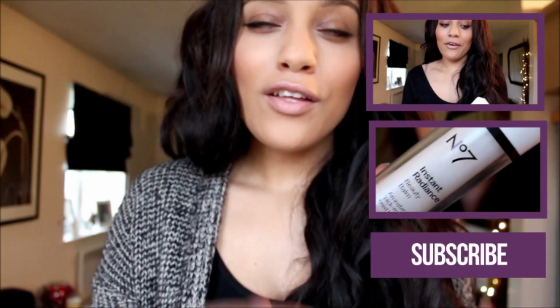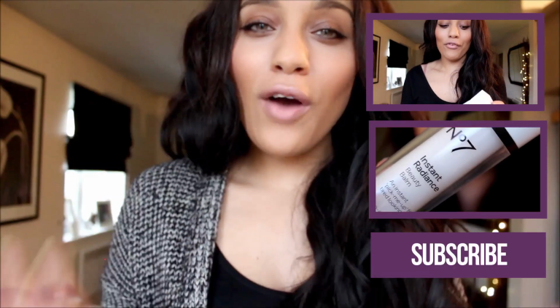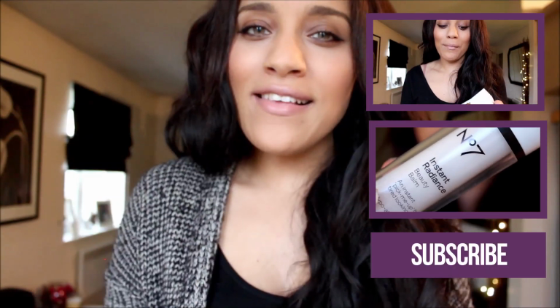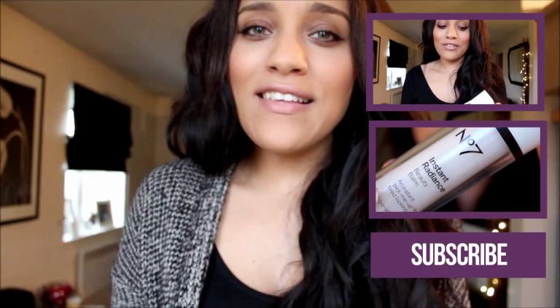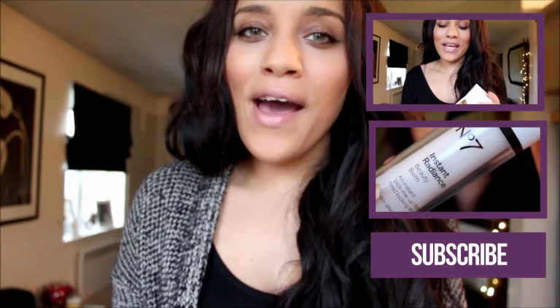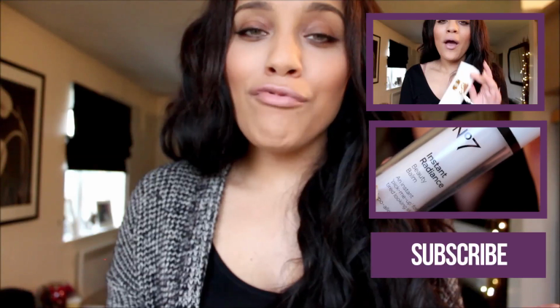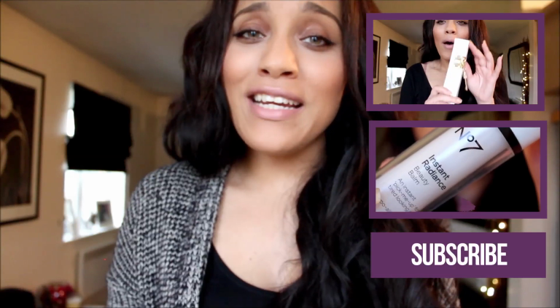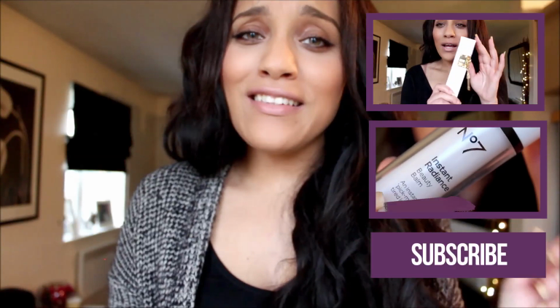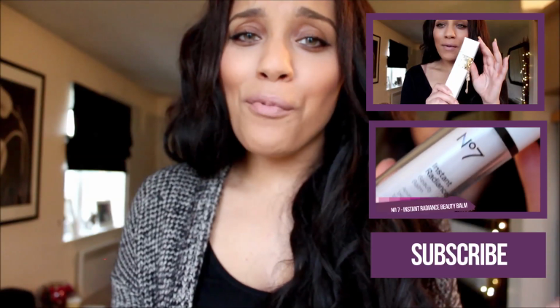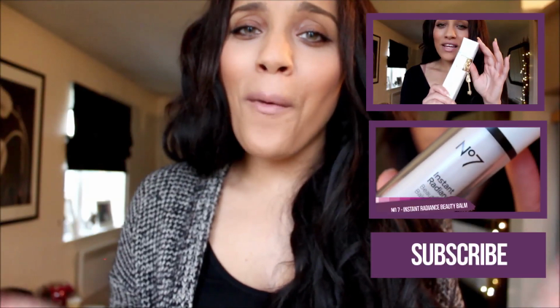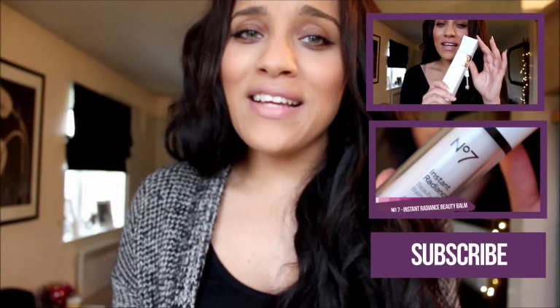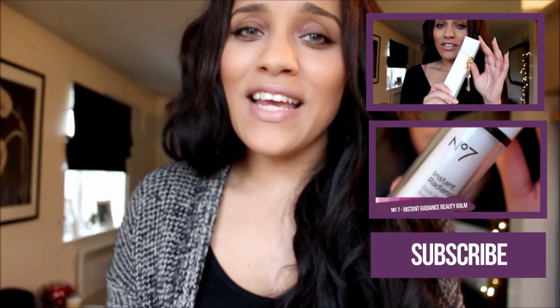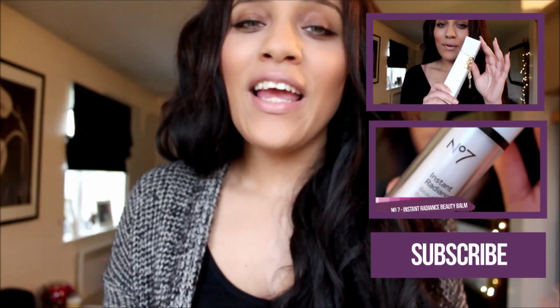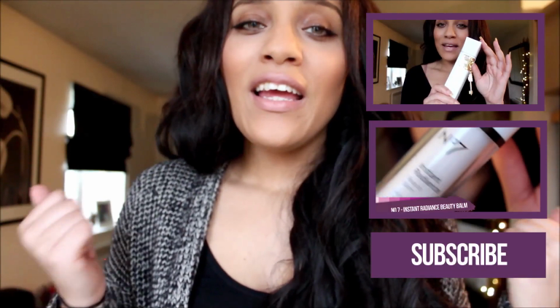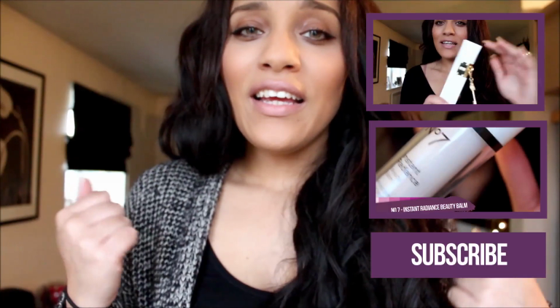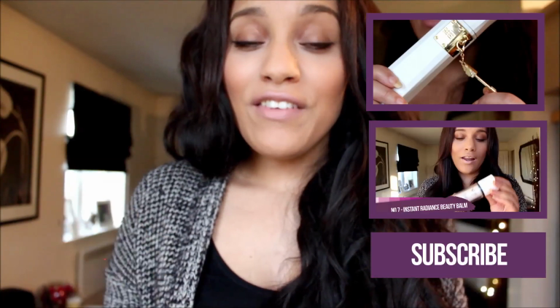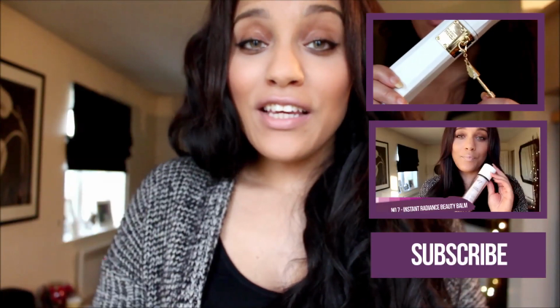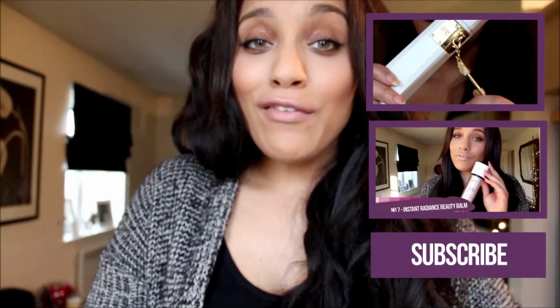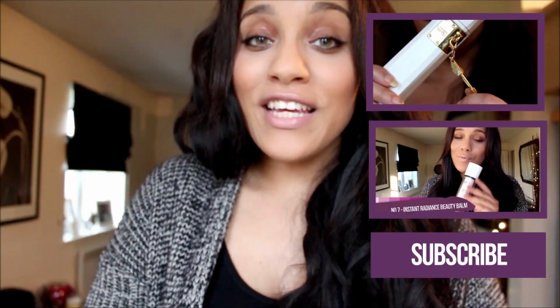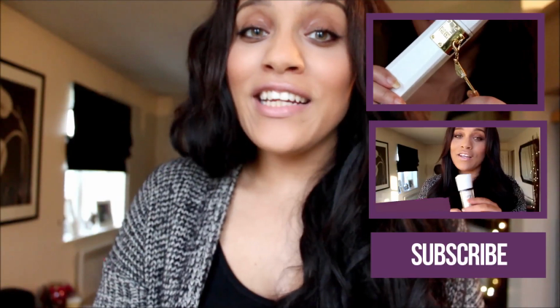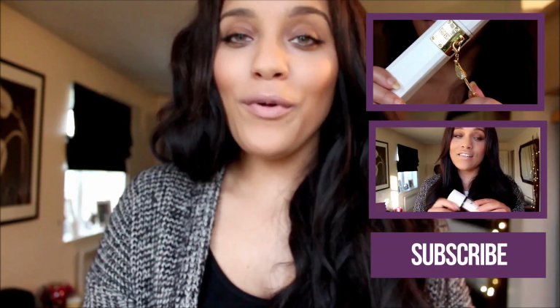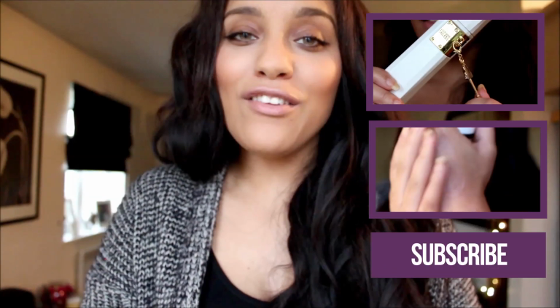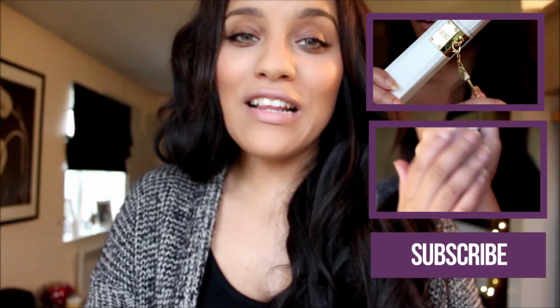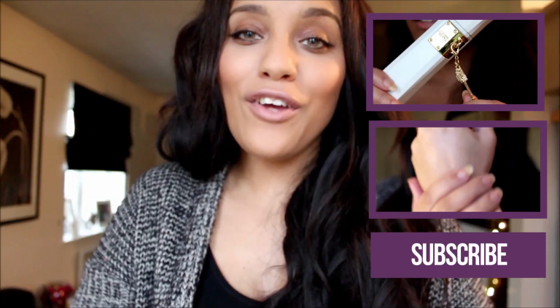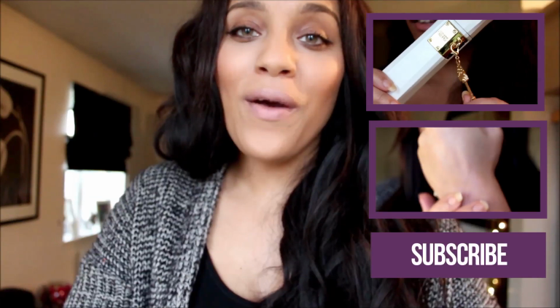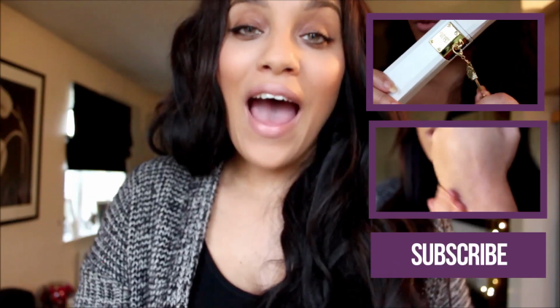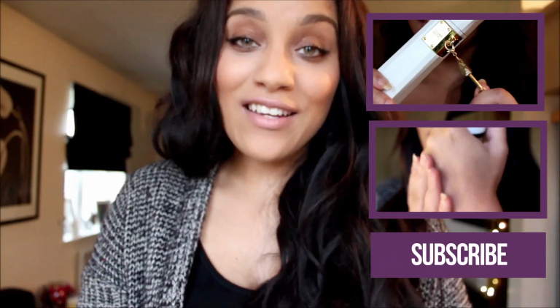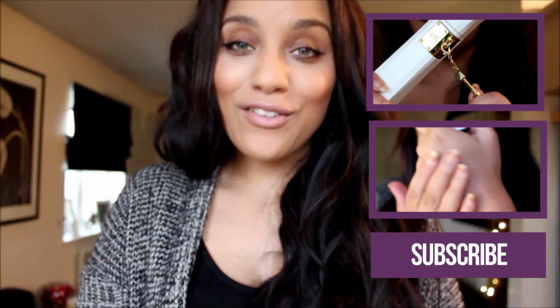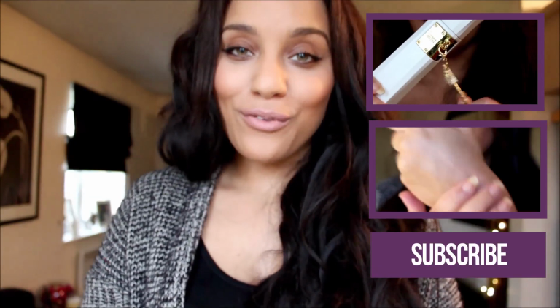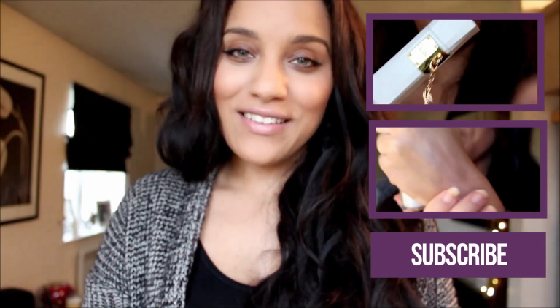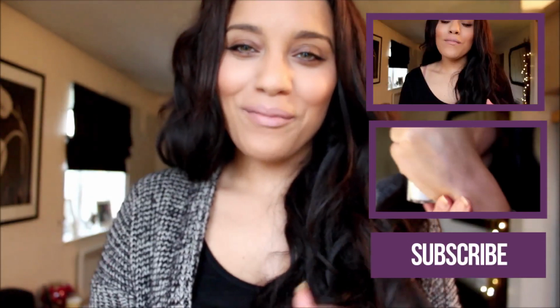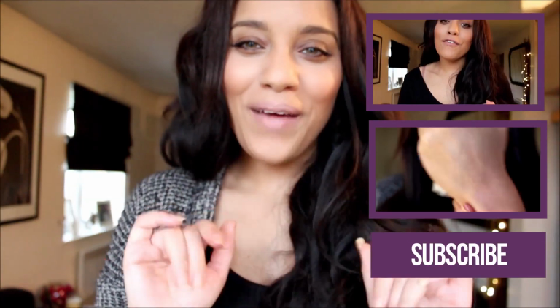So guys, that's my really simple, basic evening skincare routine. I hope you guys enjoyed this video and I'll see you all next time. Bye!